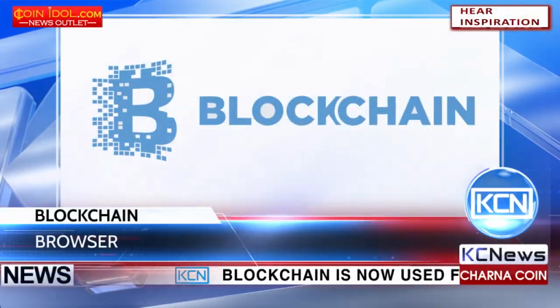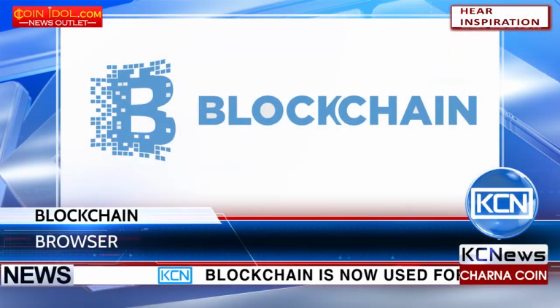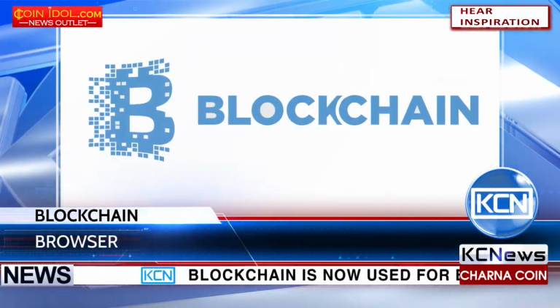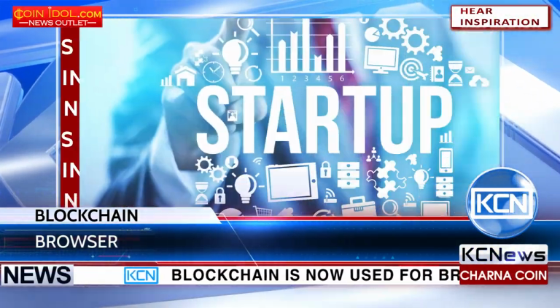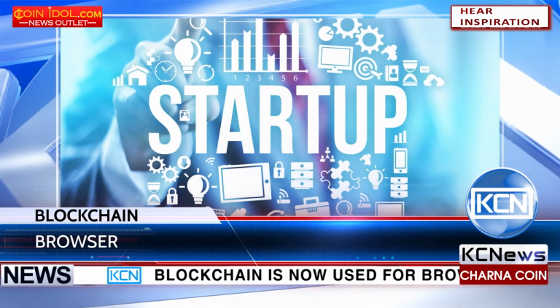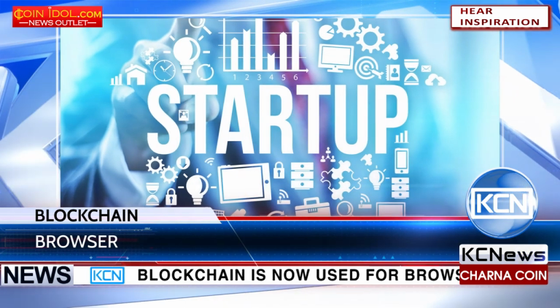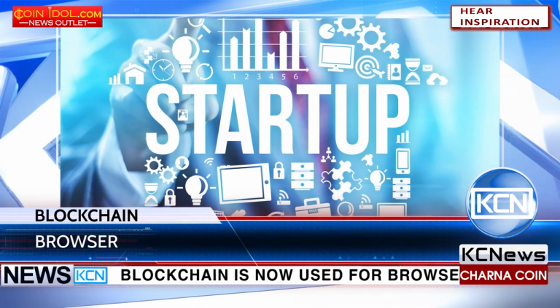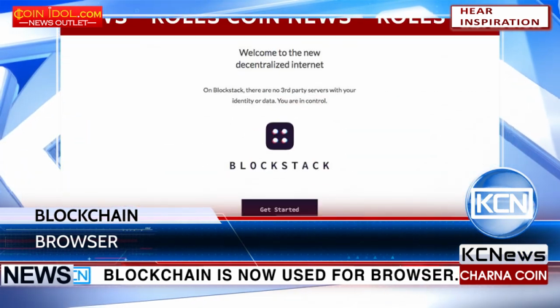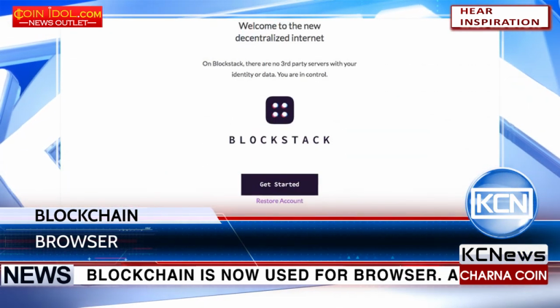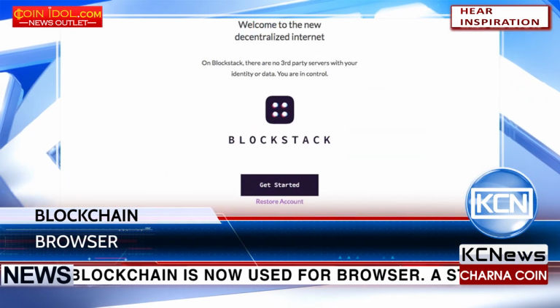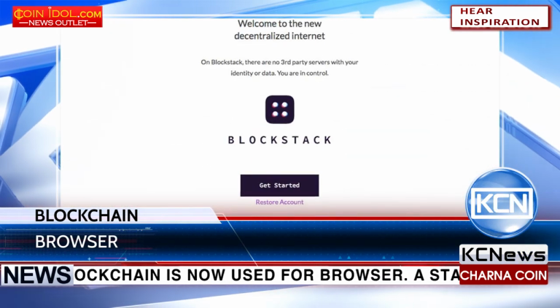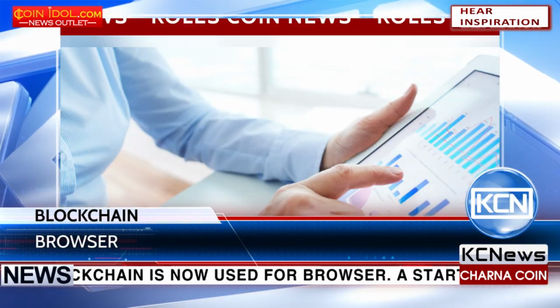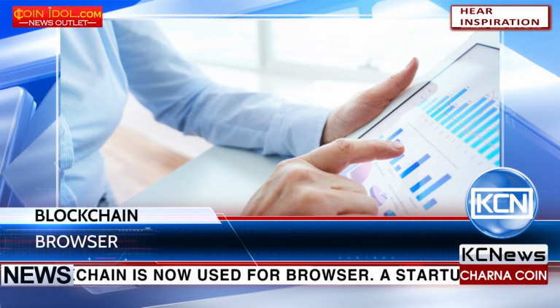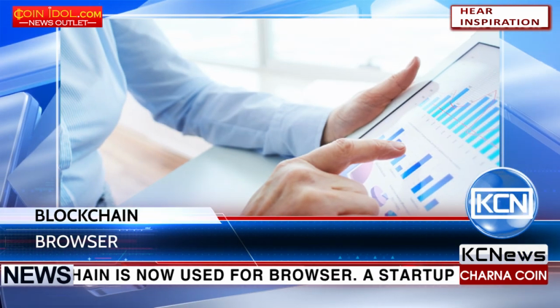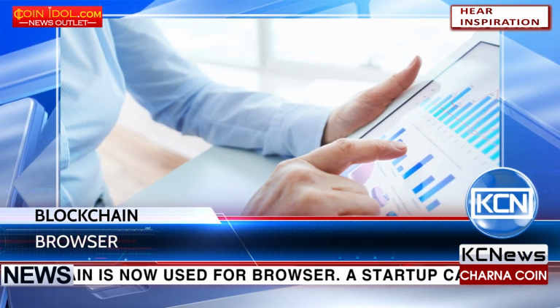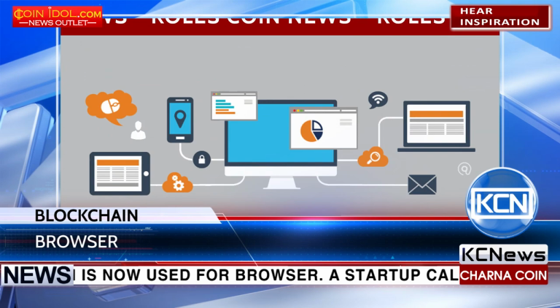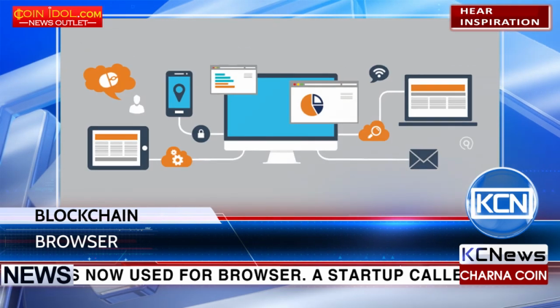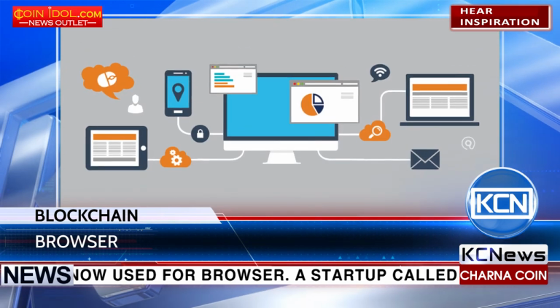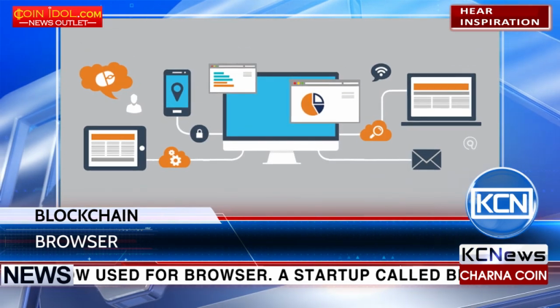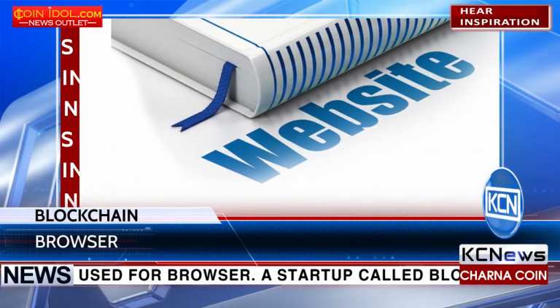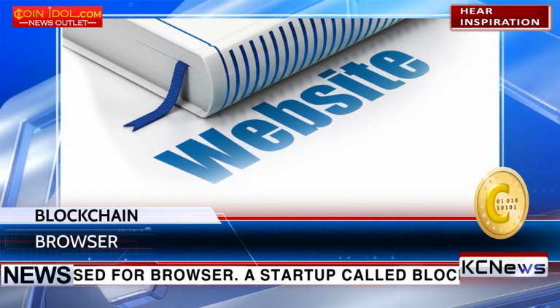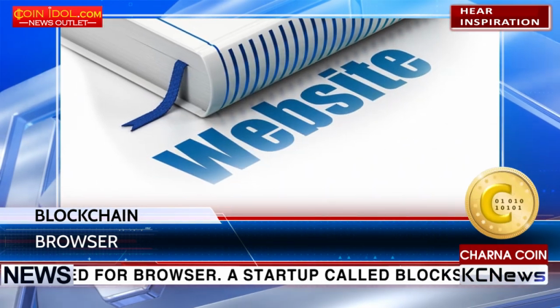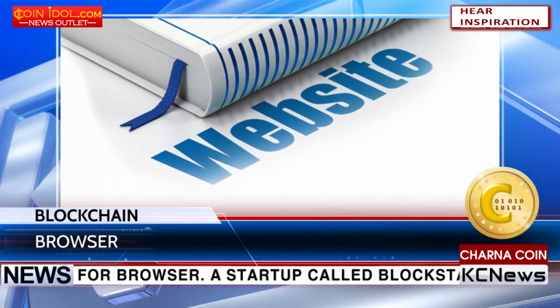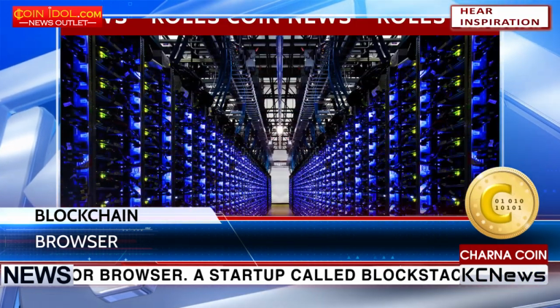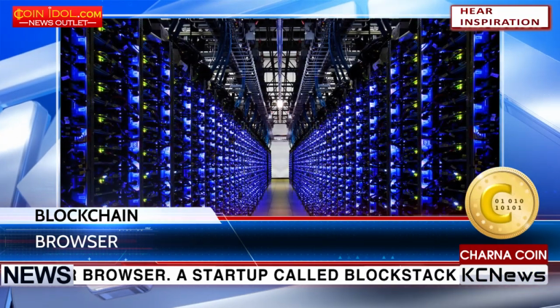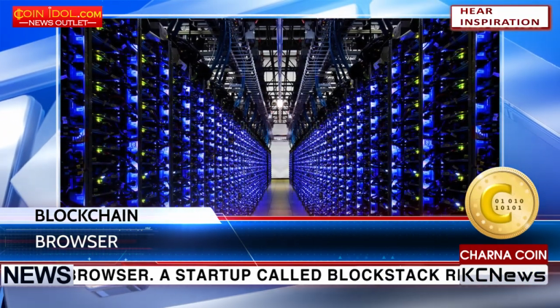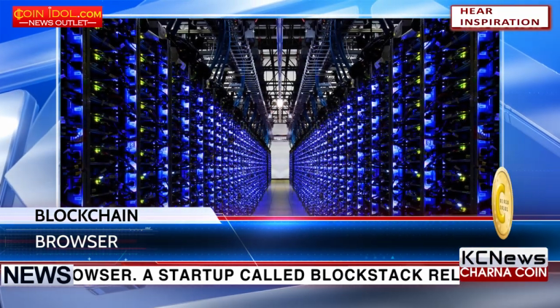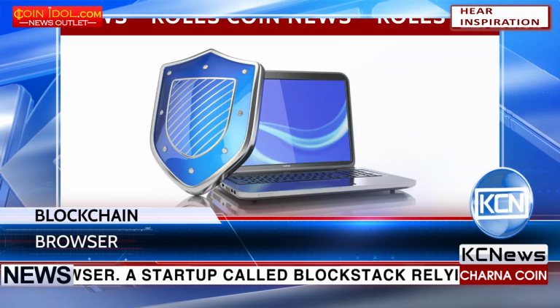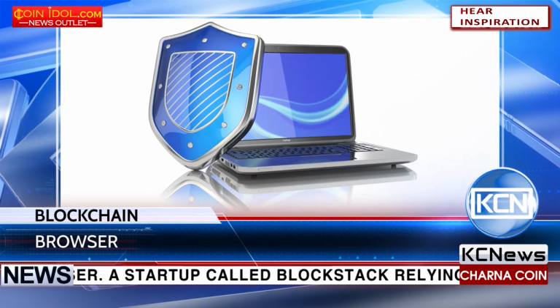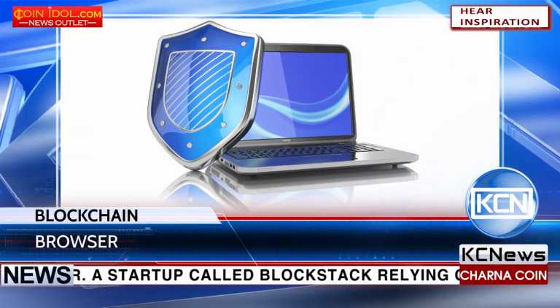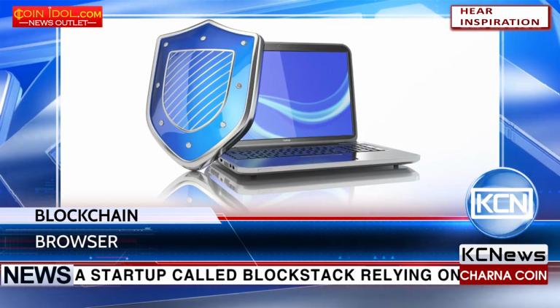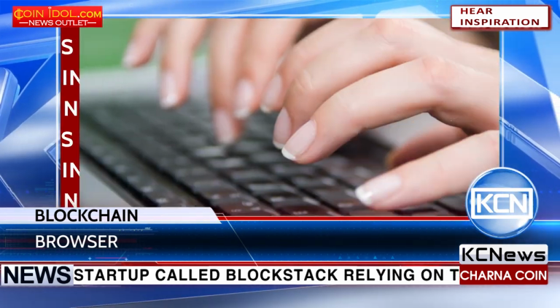Blockchain is now used for browser. A start-up called Blockstack, relying on the technology, has powered its decentralized browser without existing infrastructure. It loads websites from peers instead of servers, which can protect your privacy and safety online.